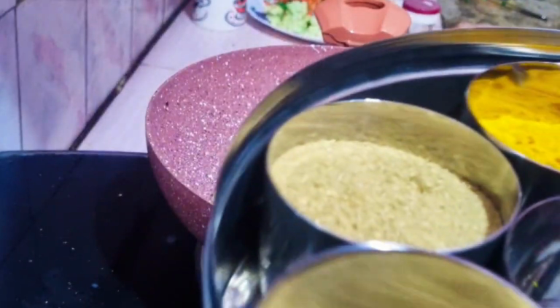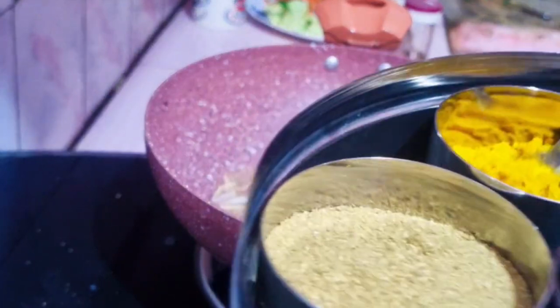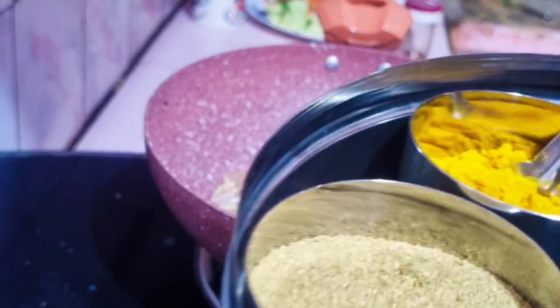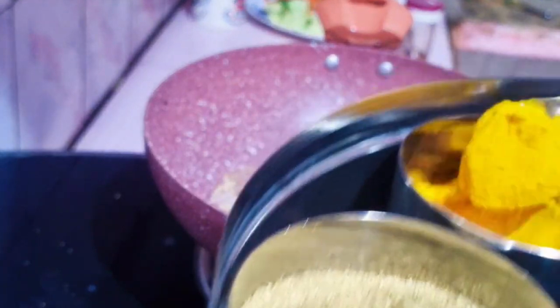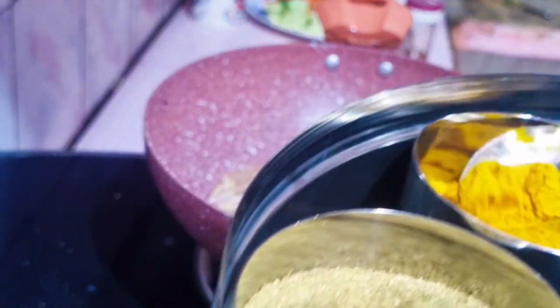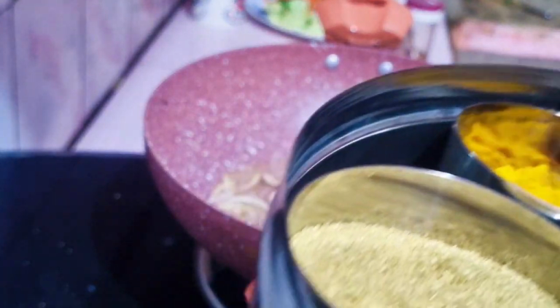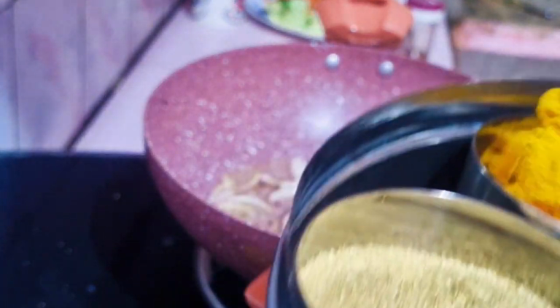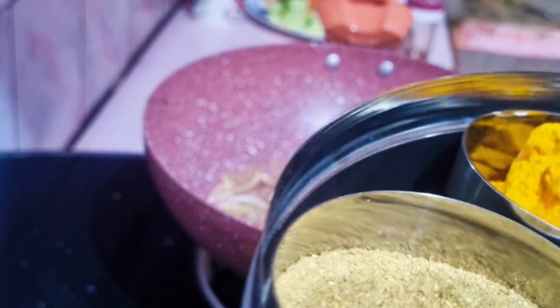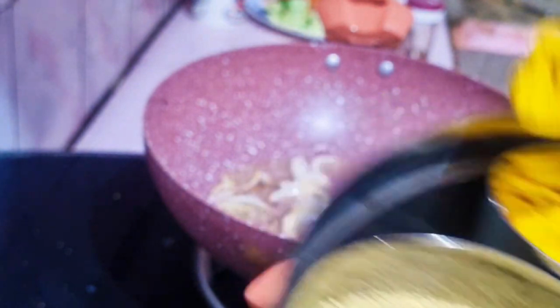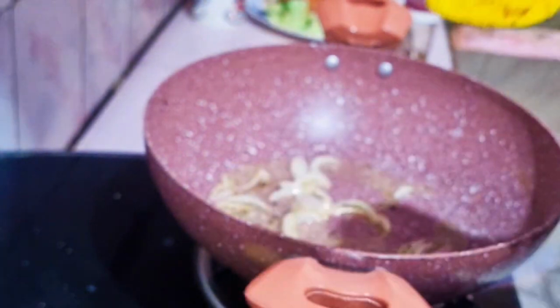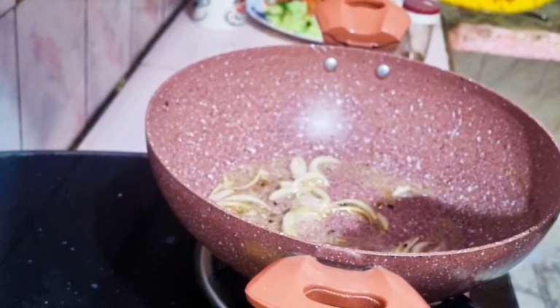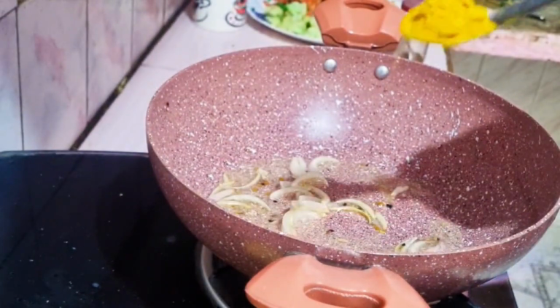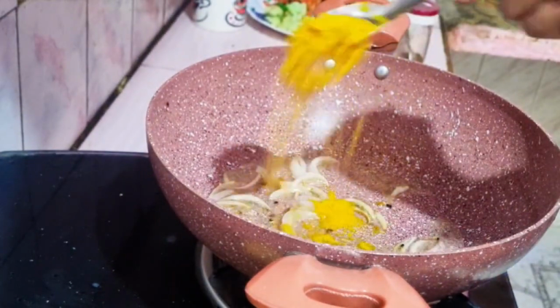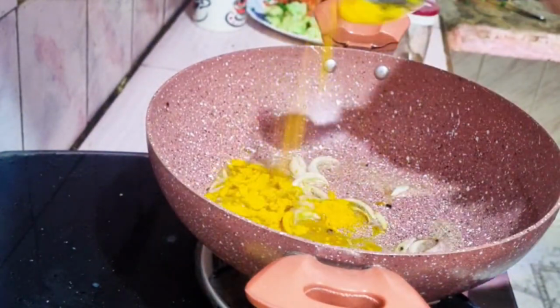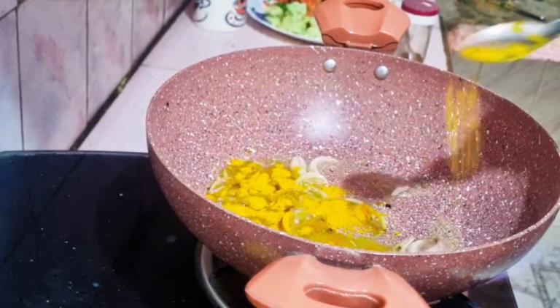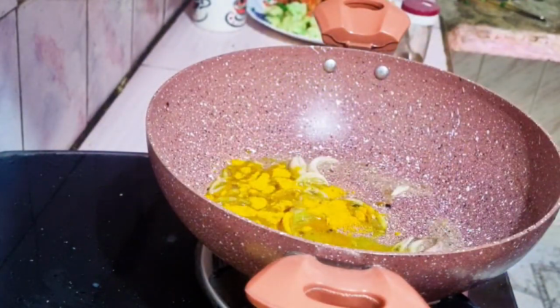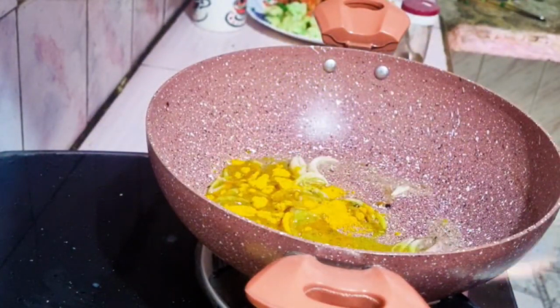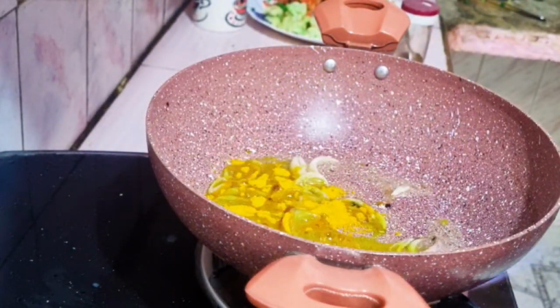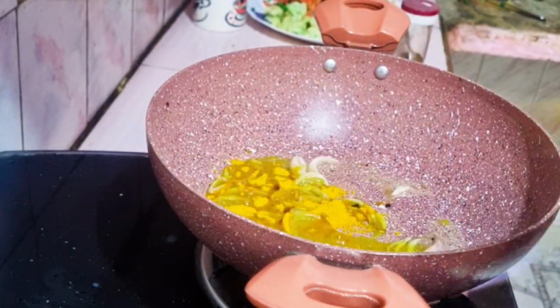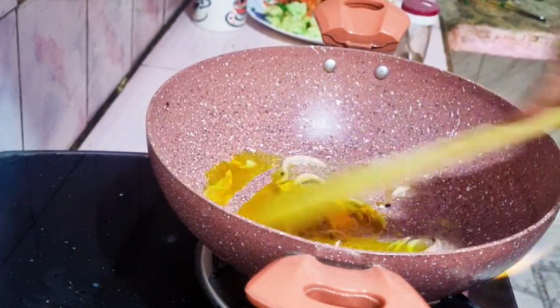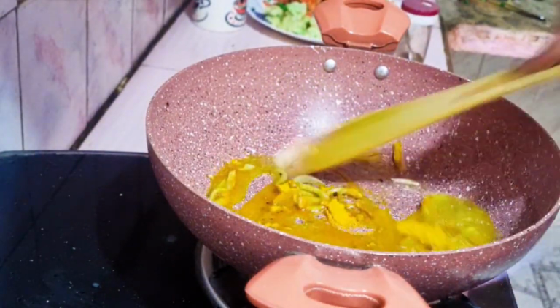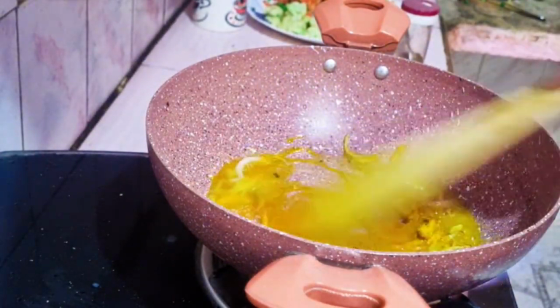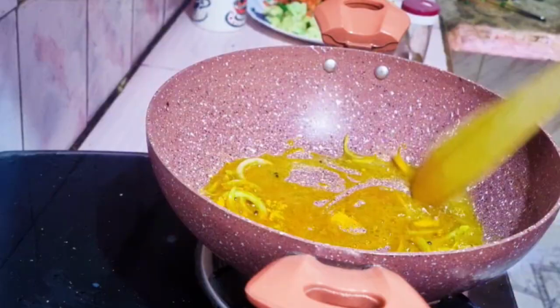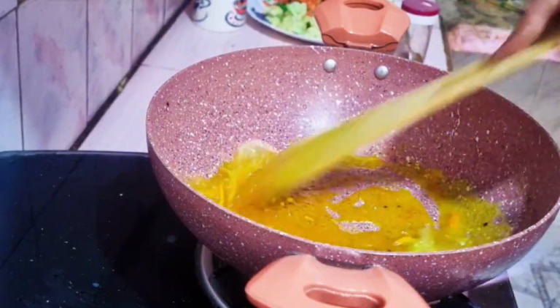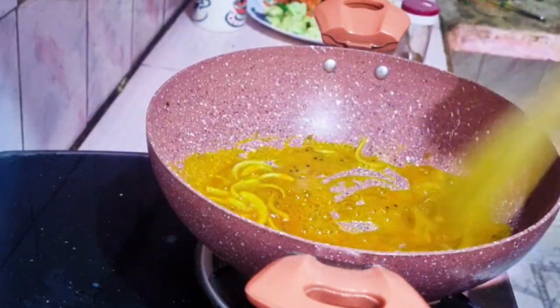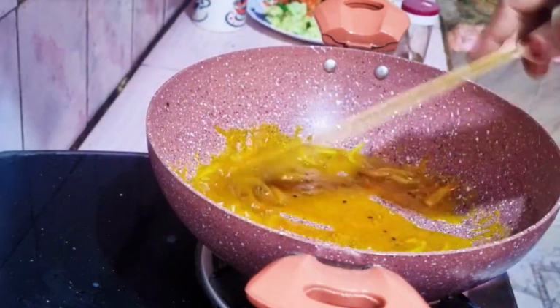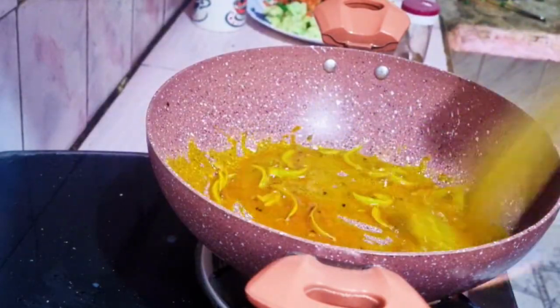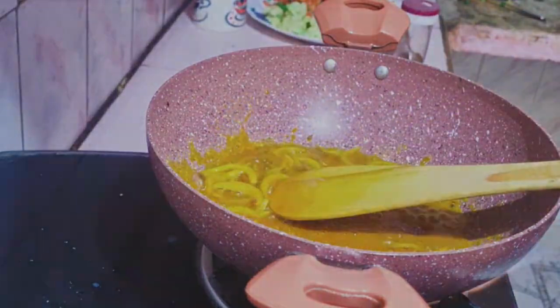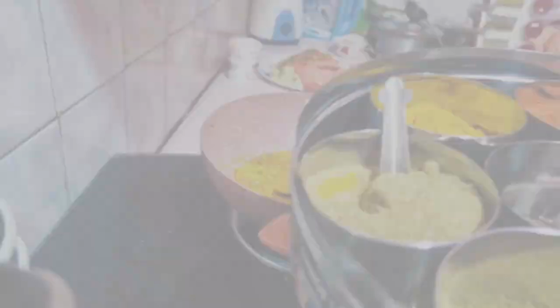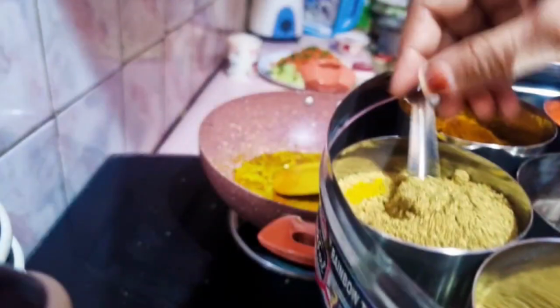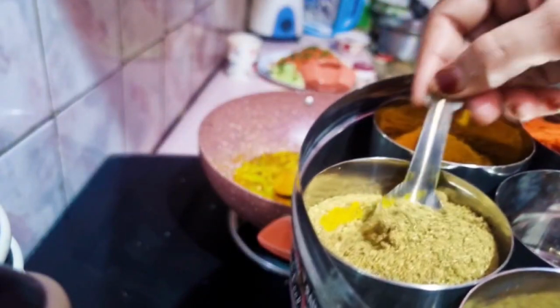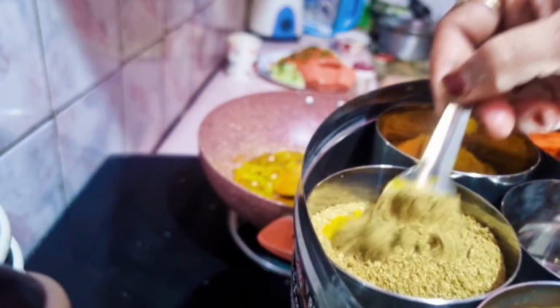Then I will add haldi for color. Haldi is good. I will apply some haldi because it is important. You can cook it well until you get the haldi fragrance.